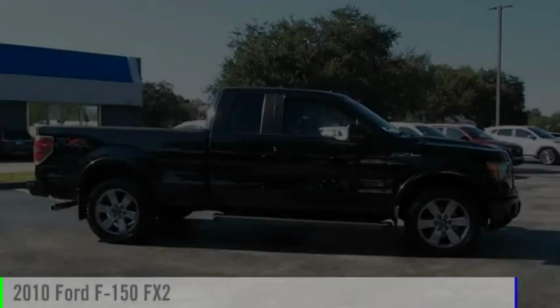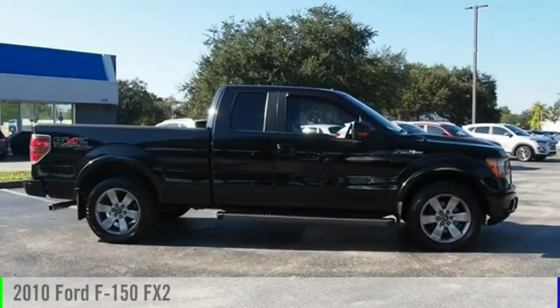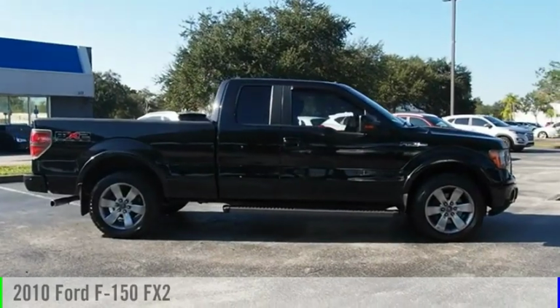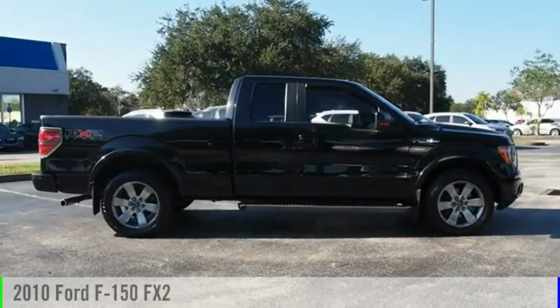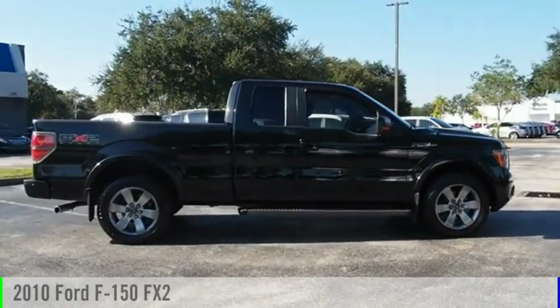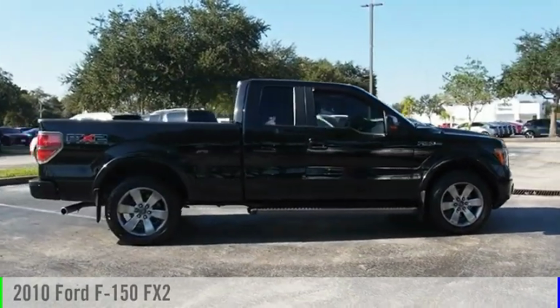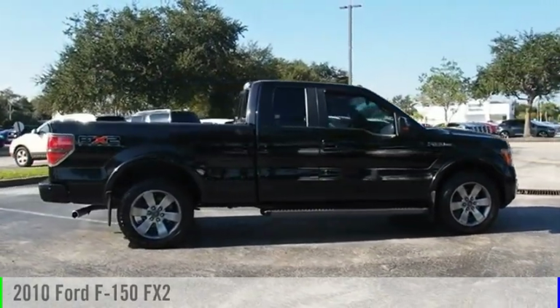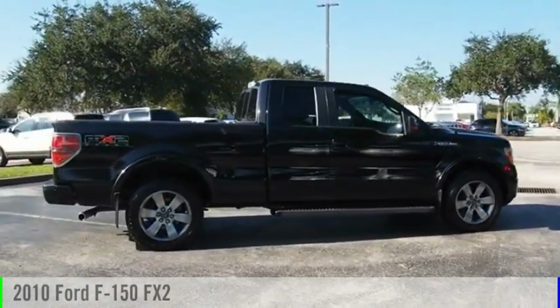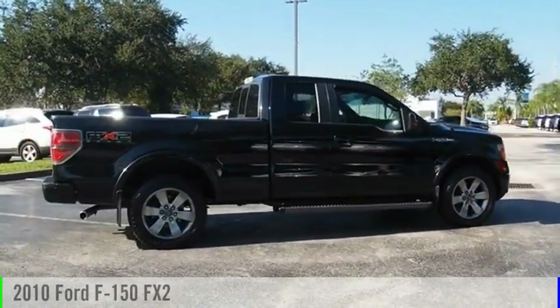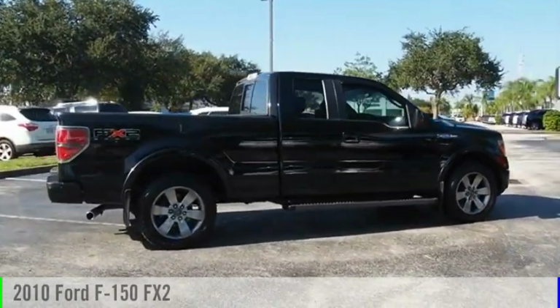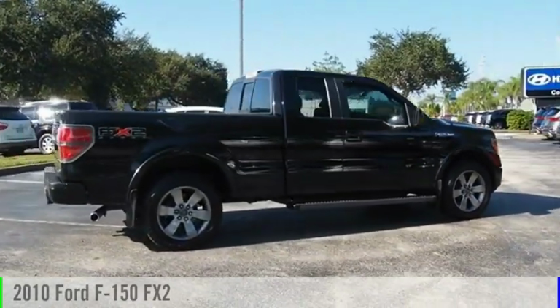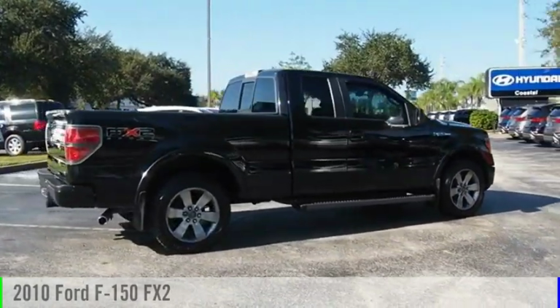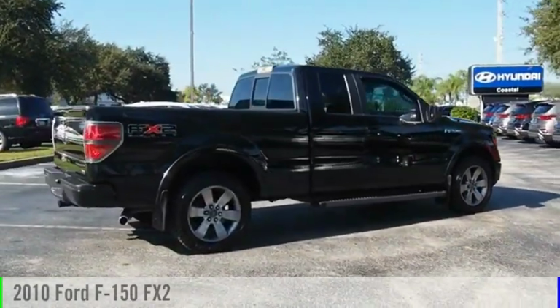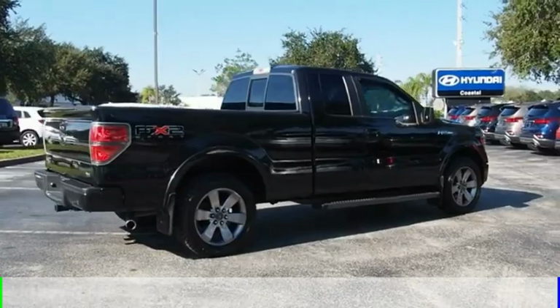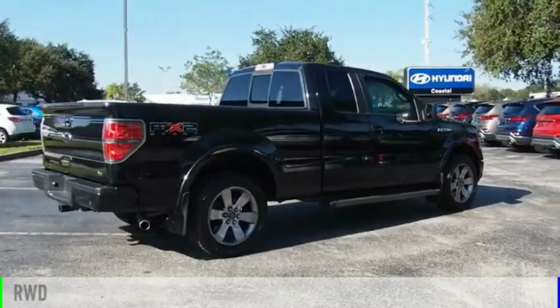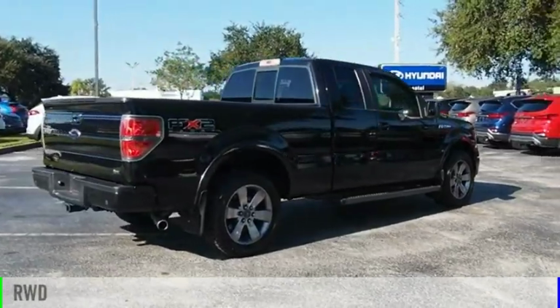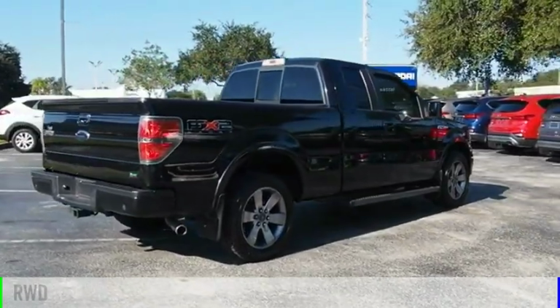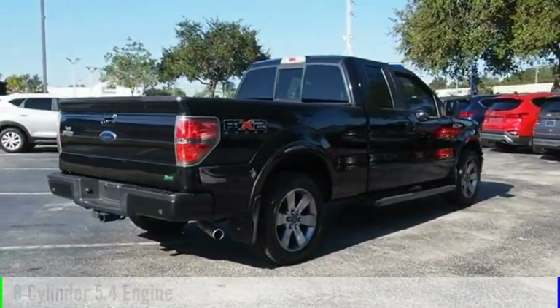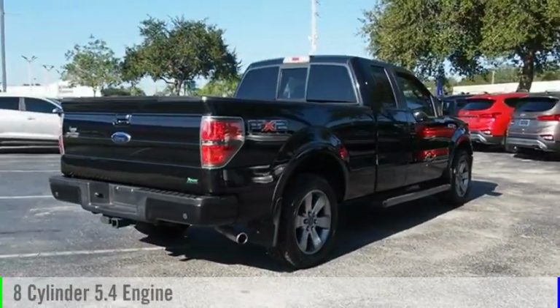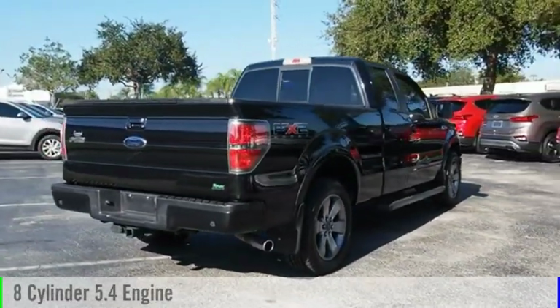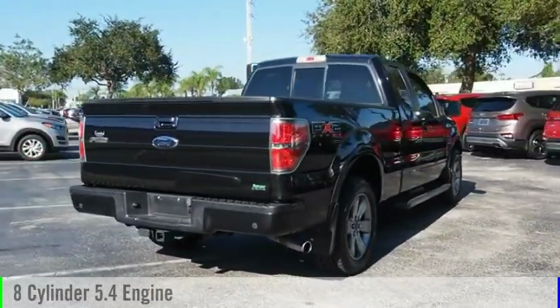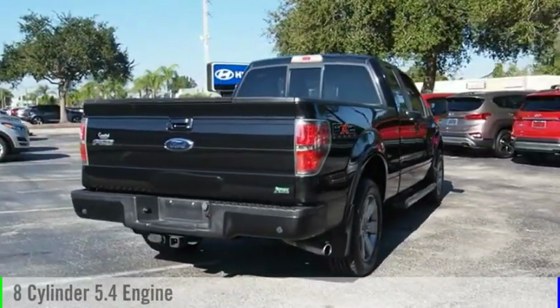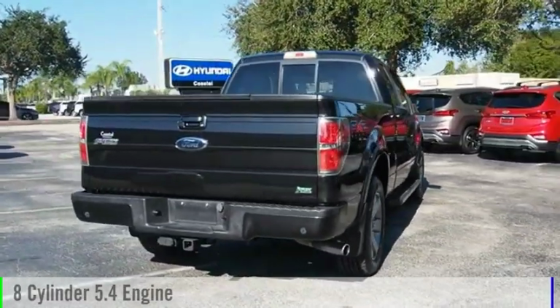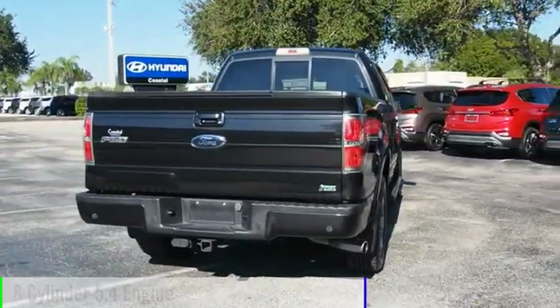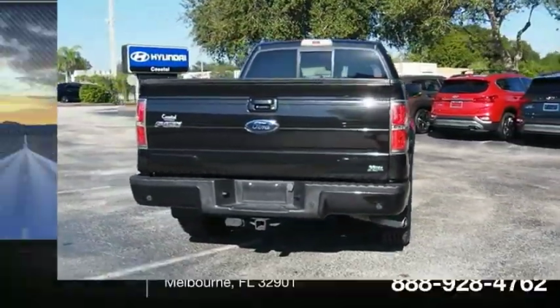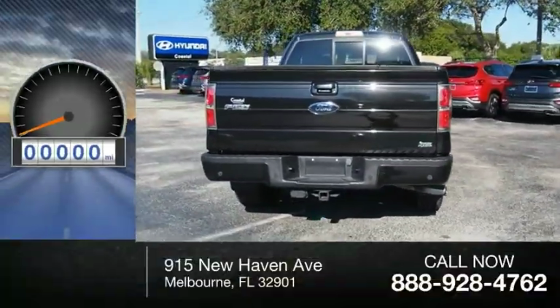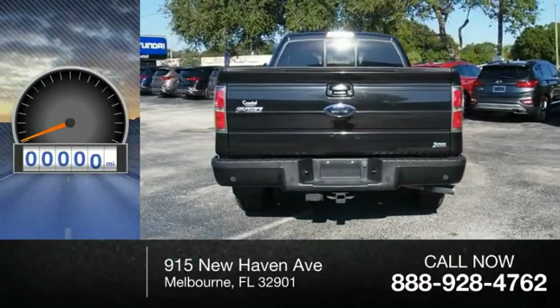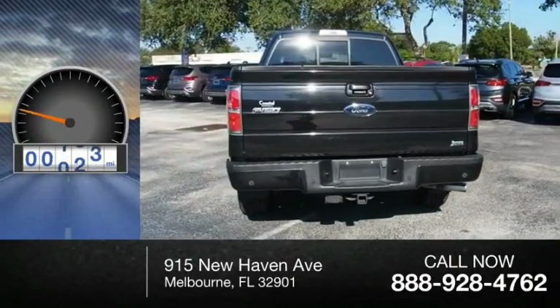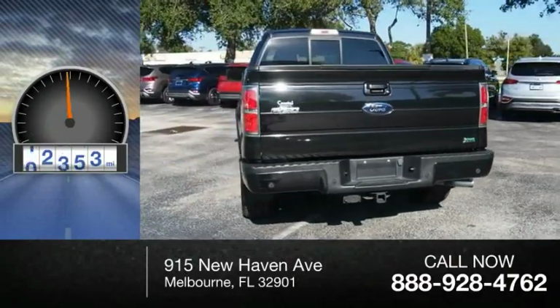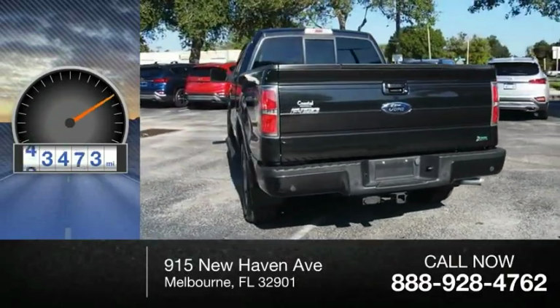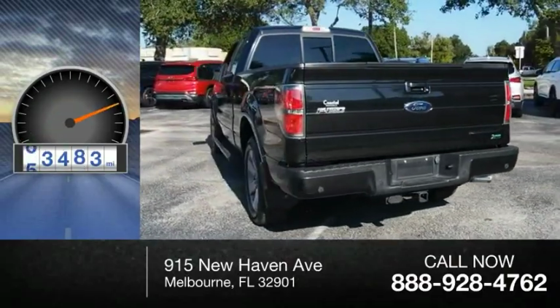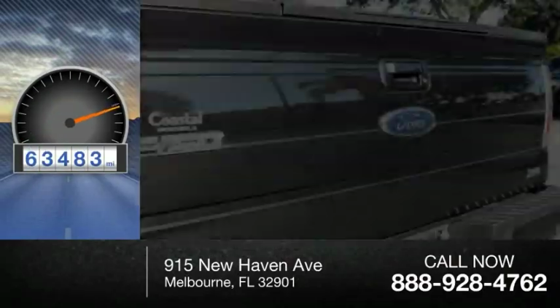We are pleased to show you the 2010 F-150. This vehicle is powered by a rear wheel drive, eight cylinder, 5.4 liter engine. This vehicle has less than 65,000 miles.